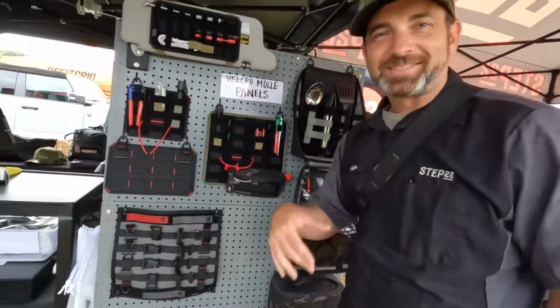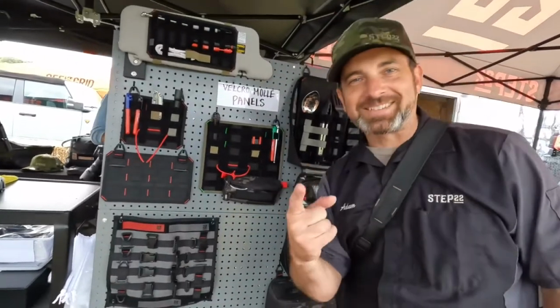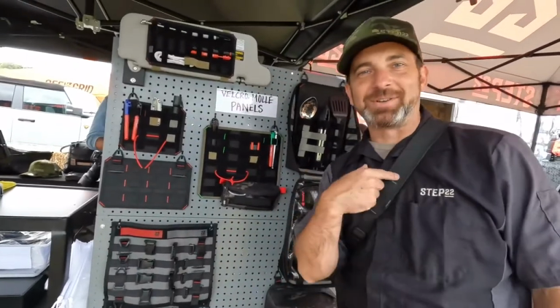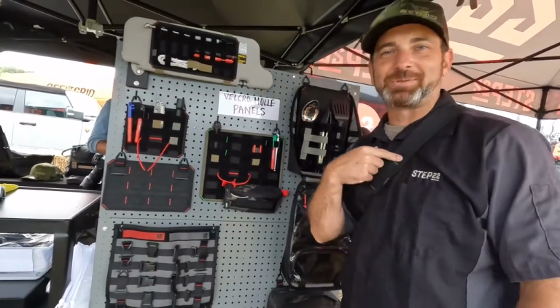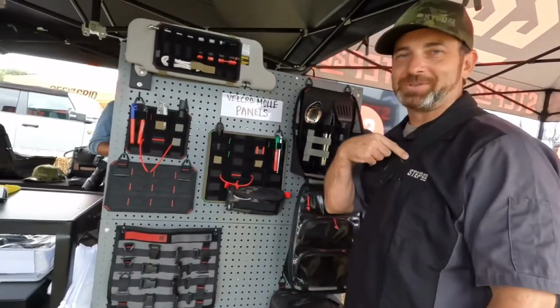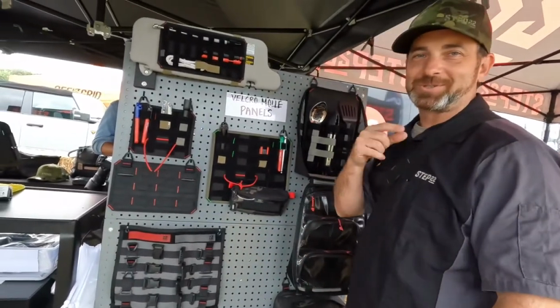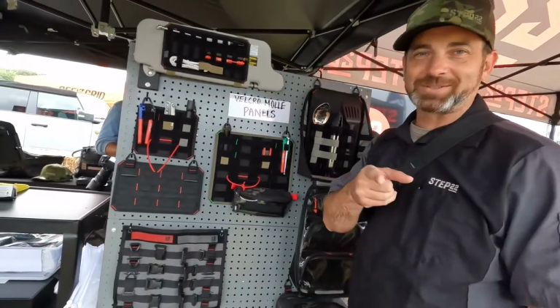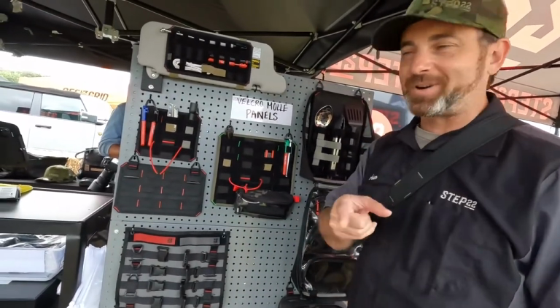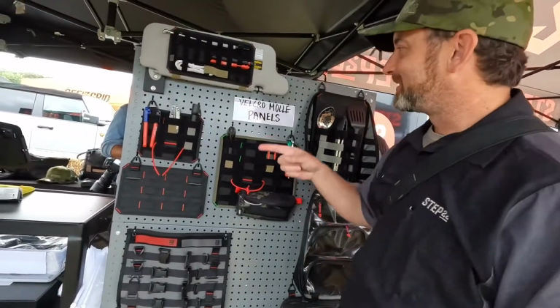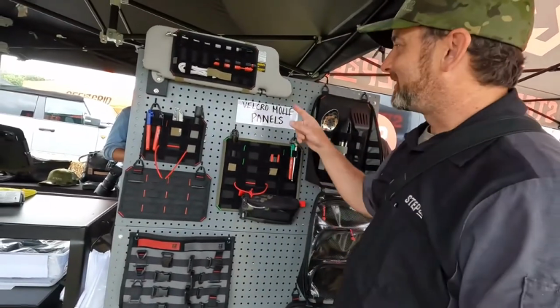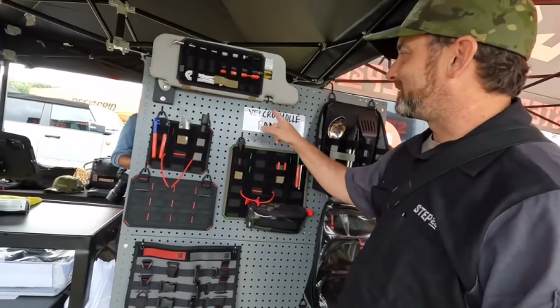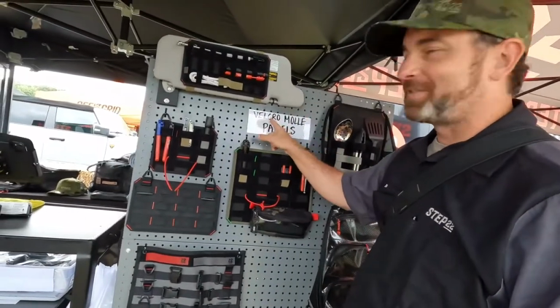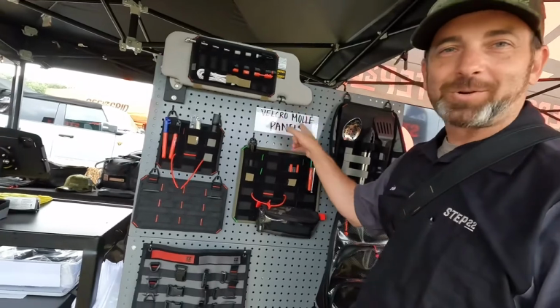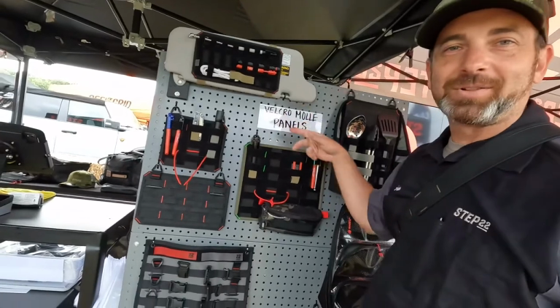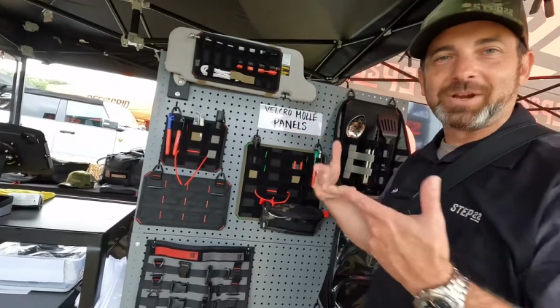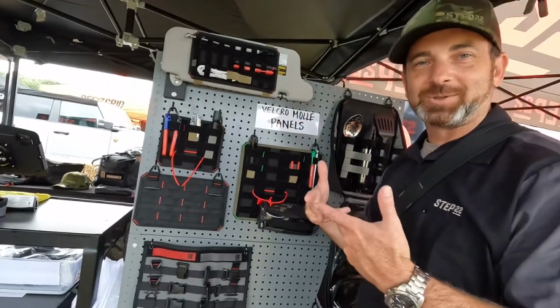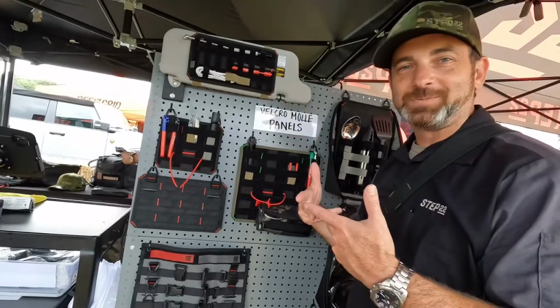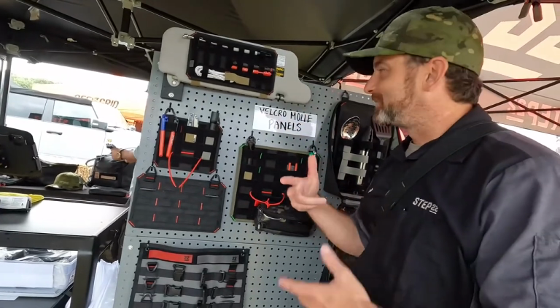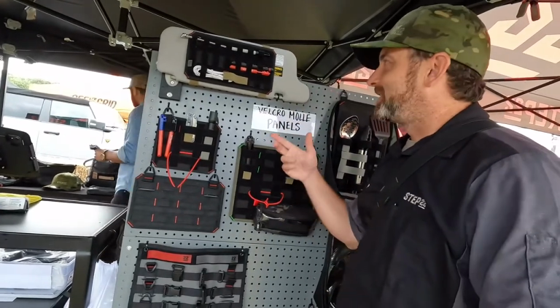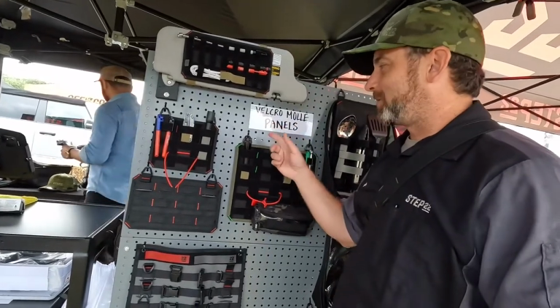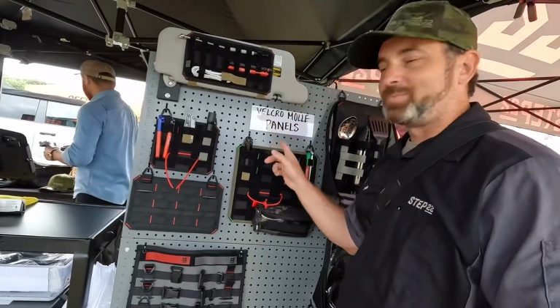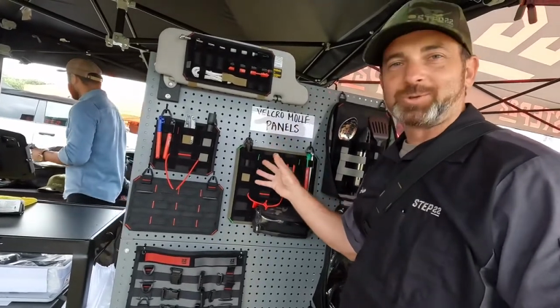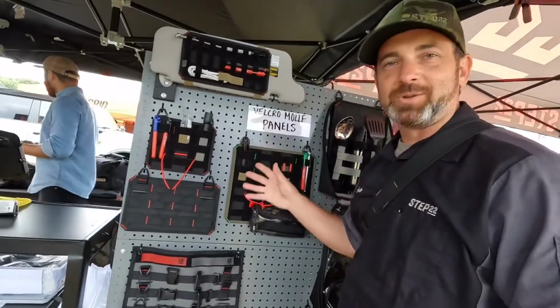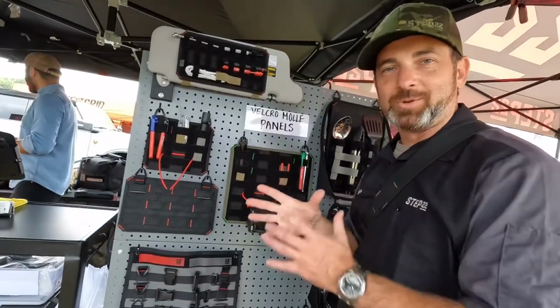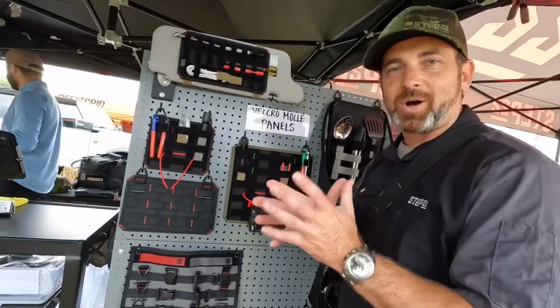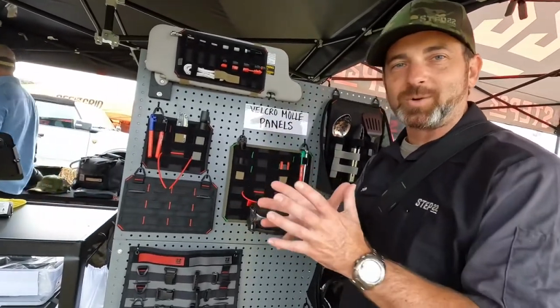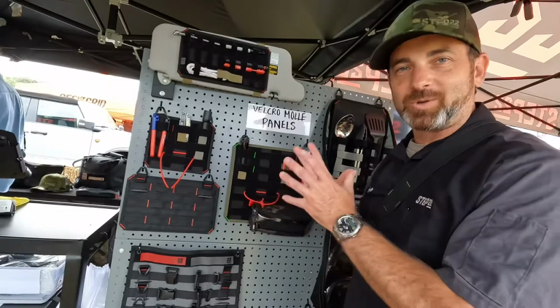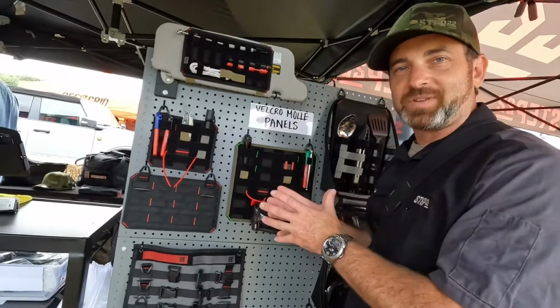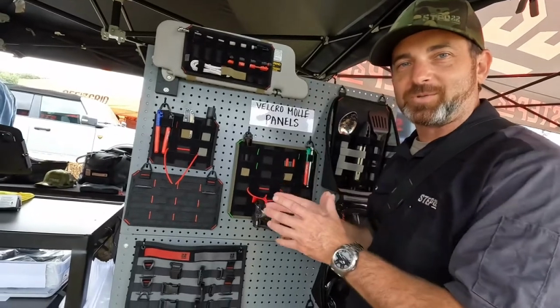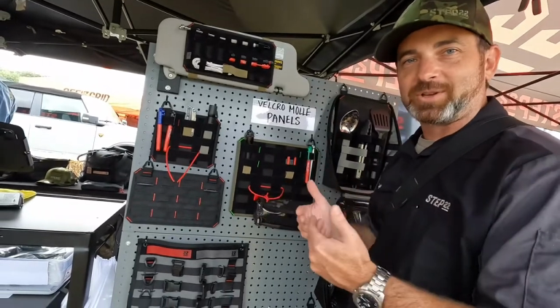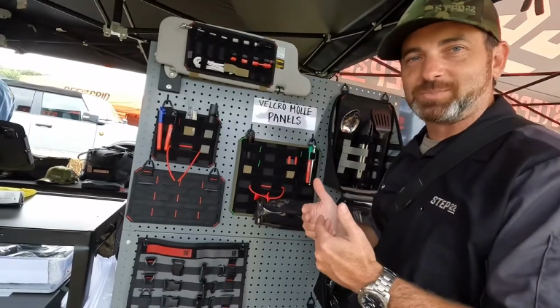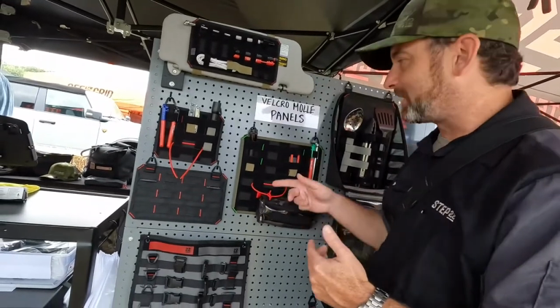Hey, it's Adam here, Step22gear. Let me show you guys a new product — Velcro and MOLLE married into one. So usually you're using MOLLE or you're using Velcro; now you can use both together.